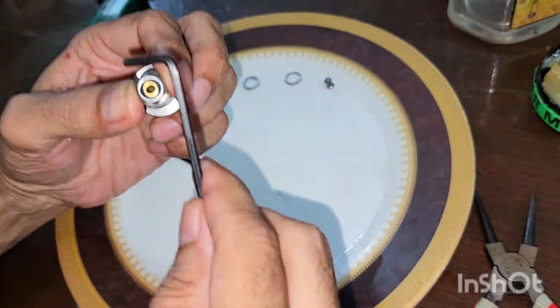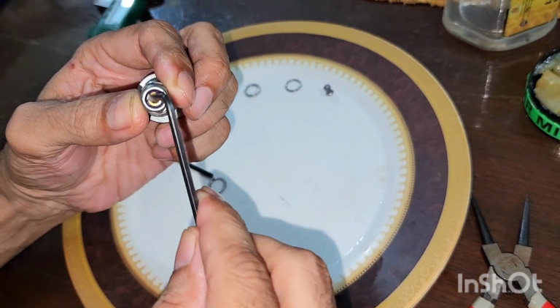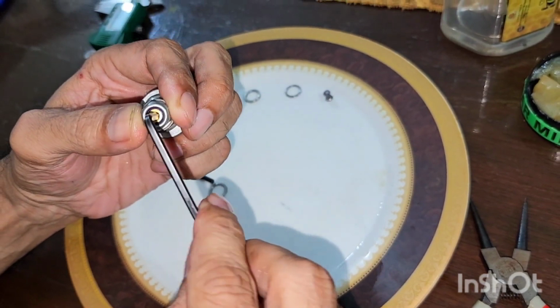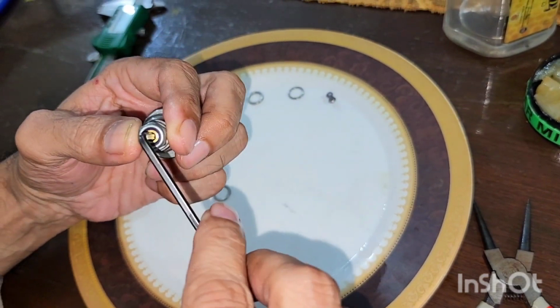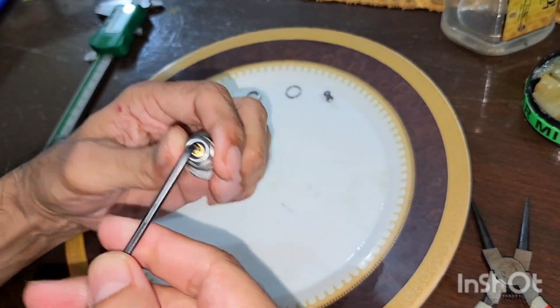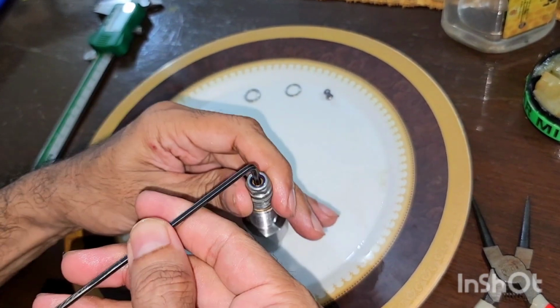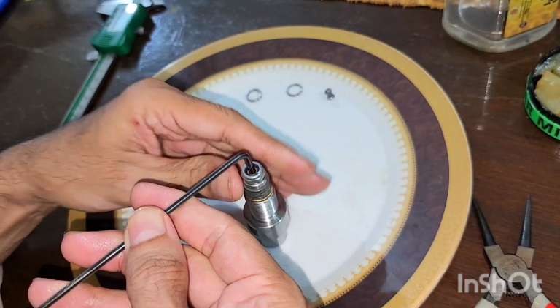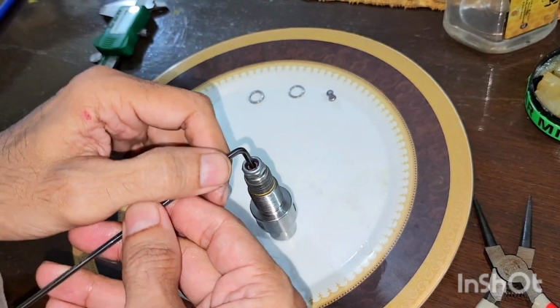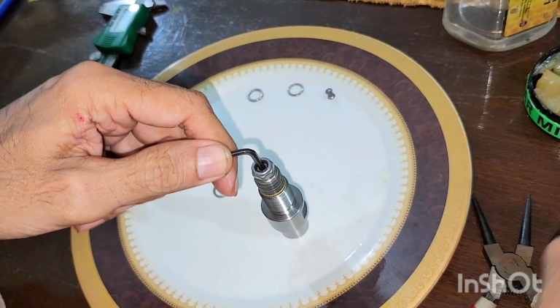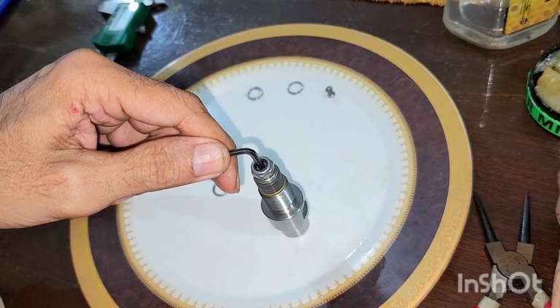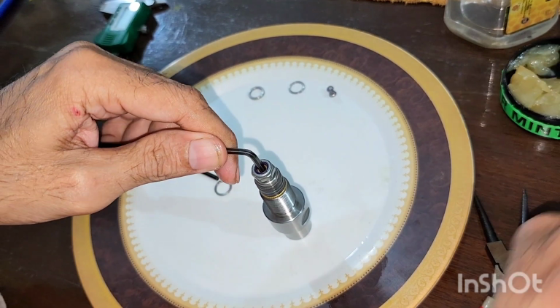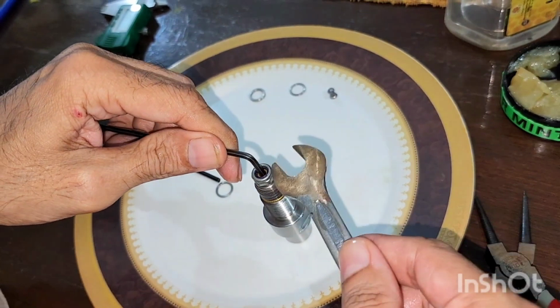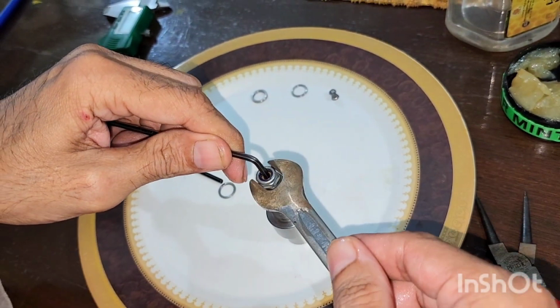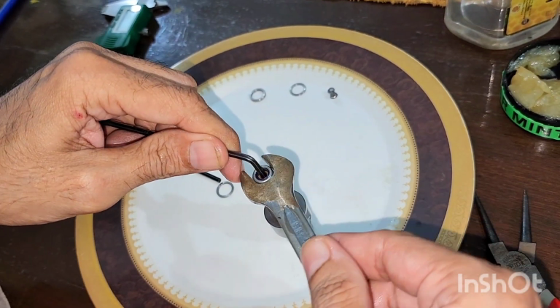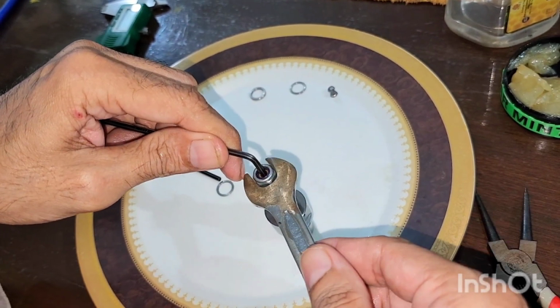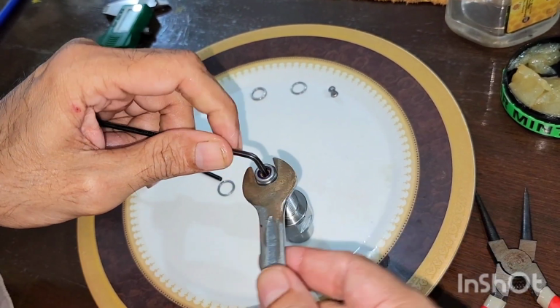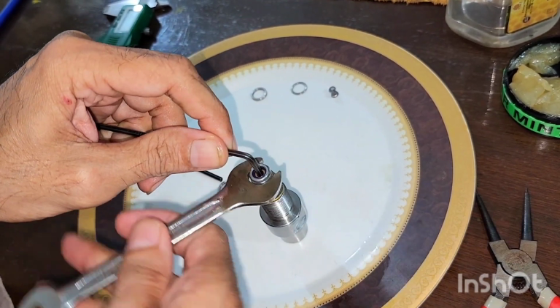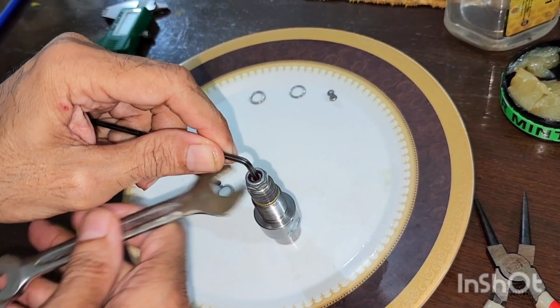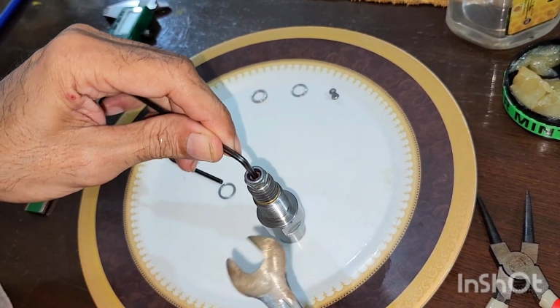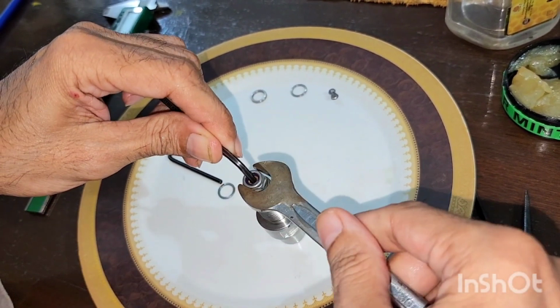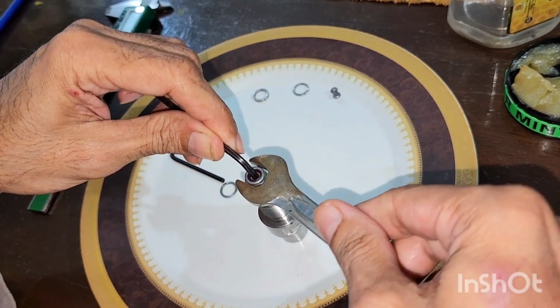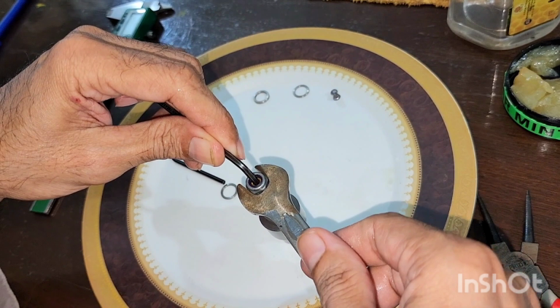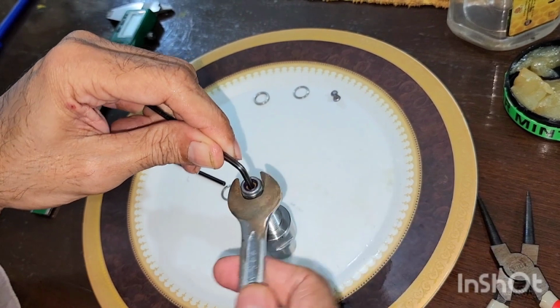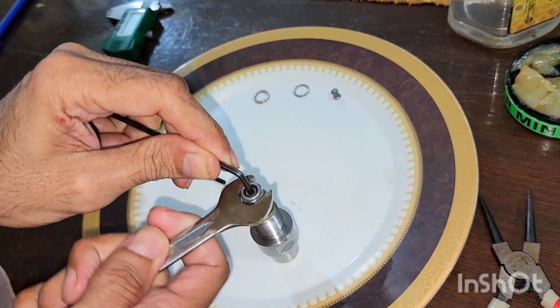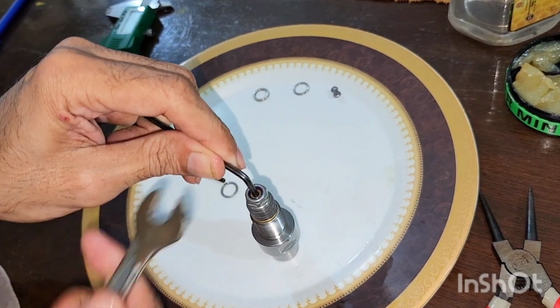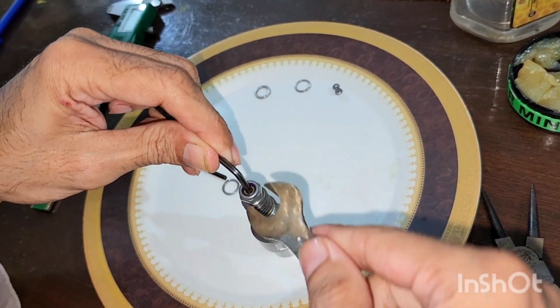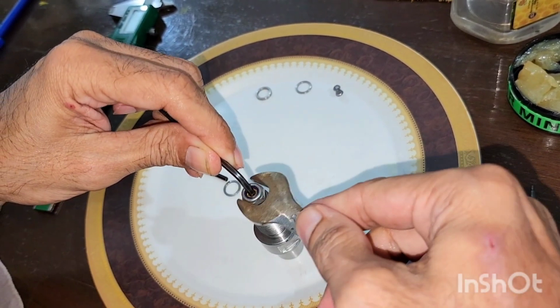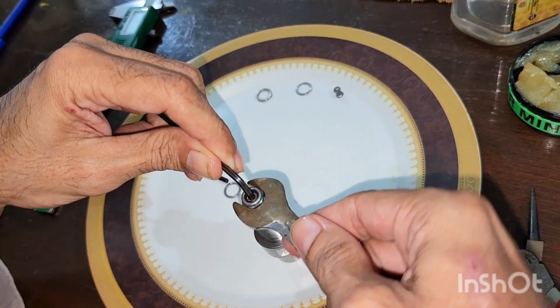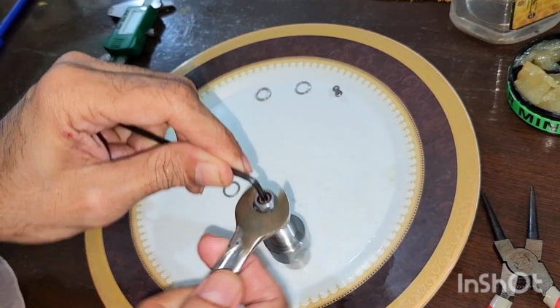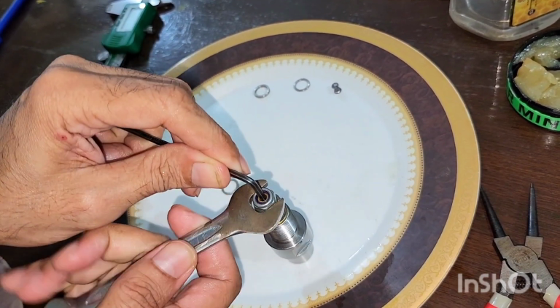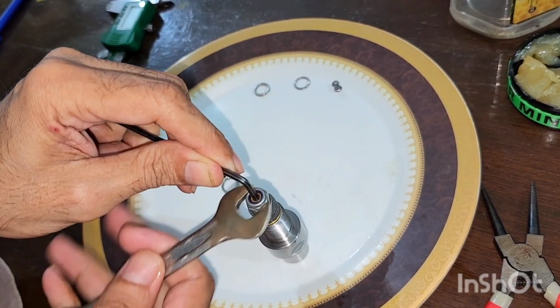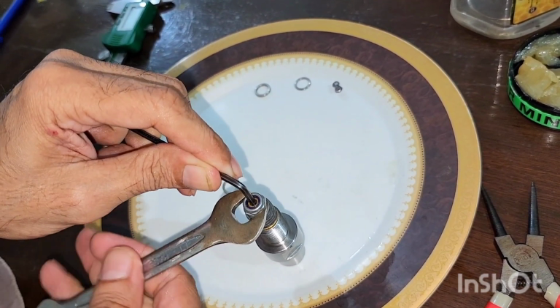This is a 3 mm allen key and this is 11 mm — this is the same tool through which we tighten it.